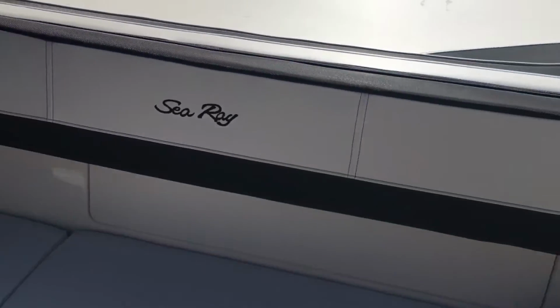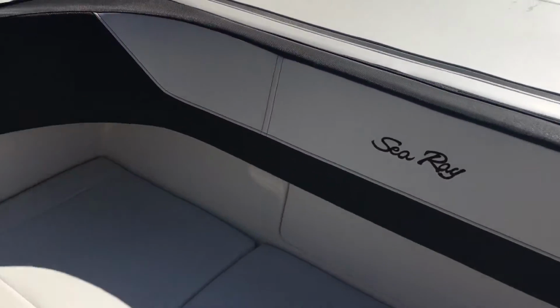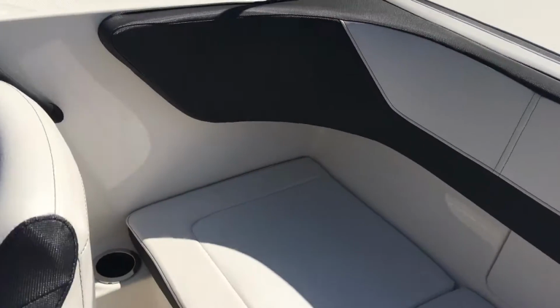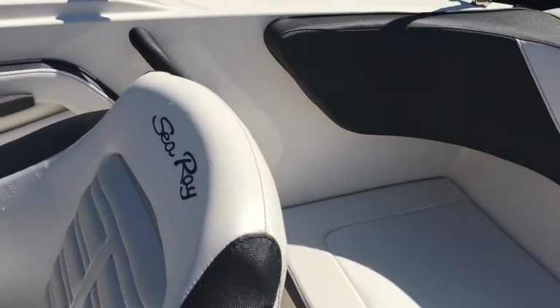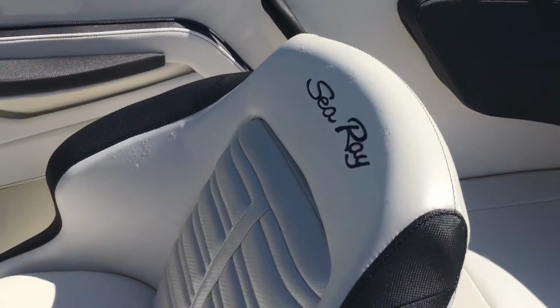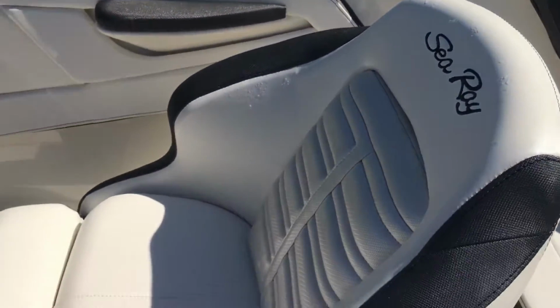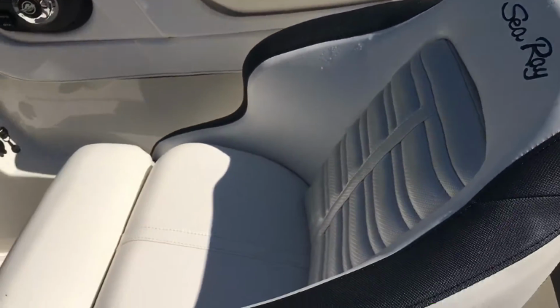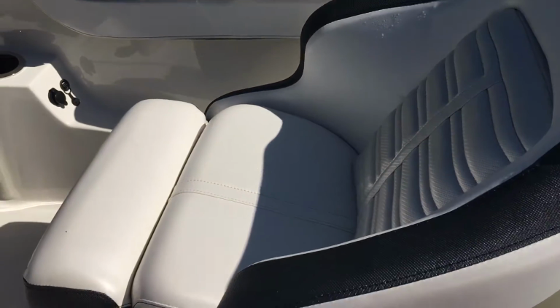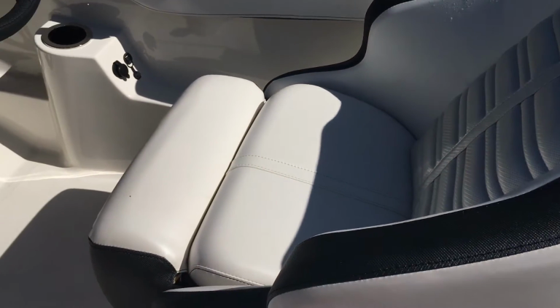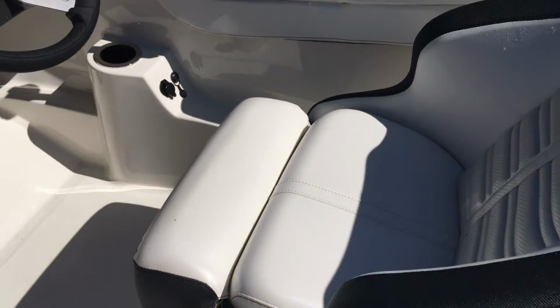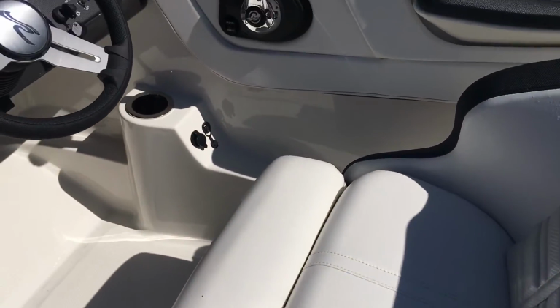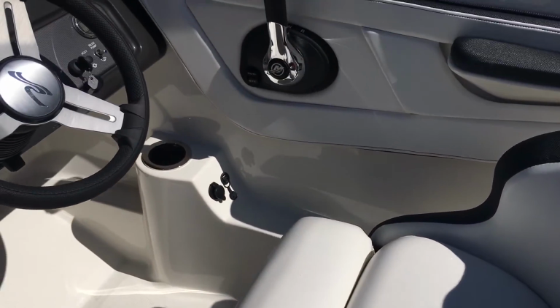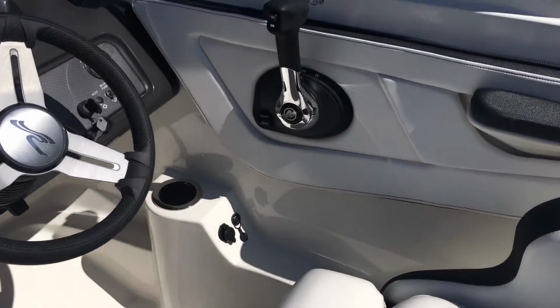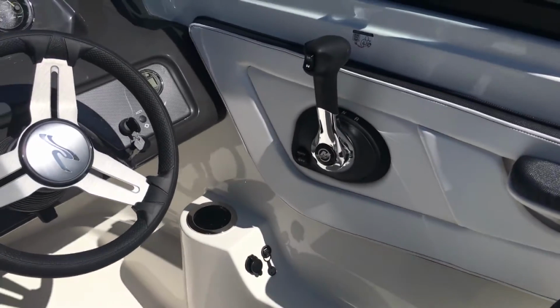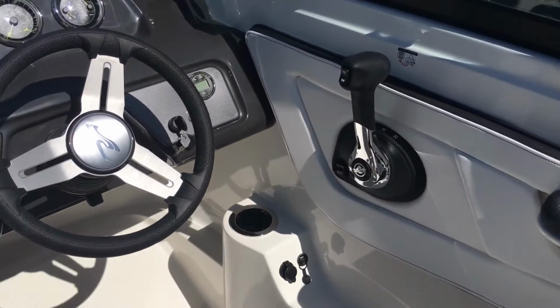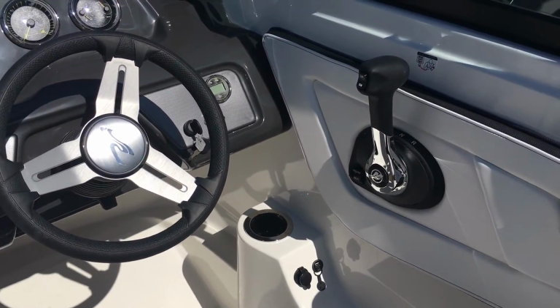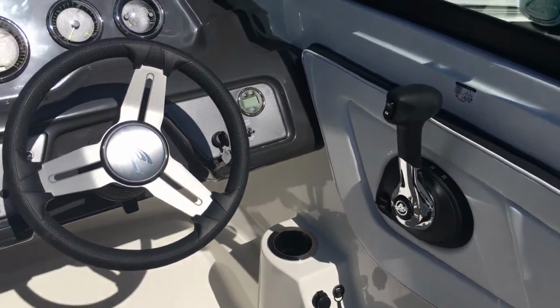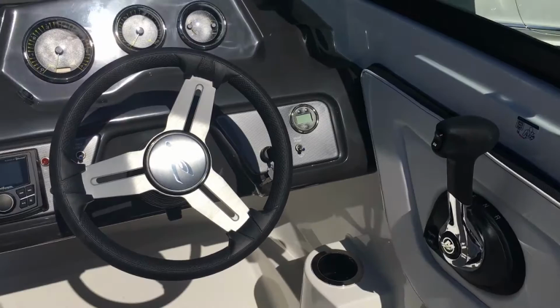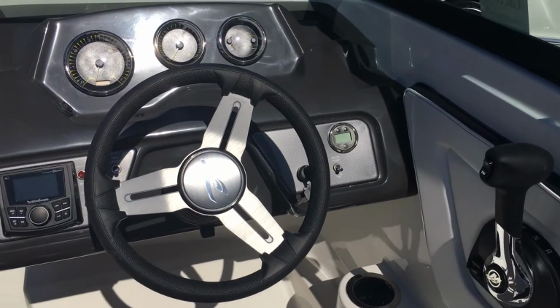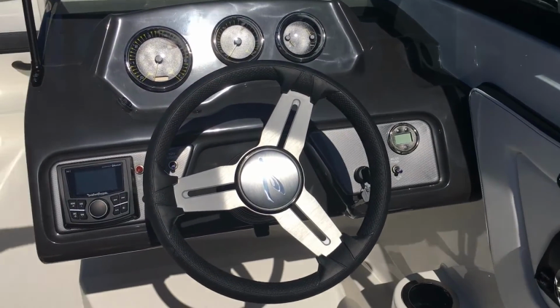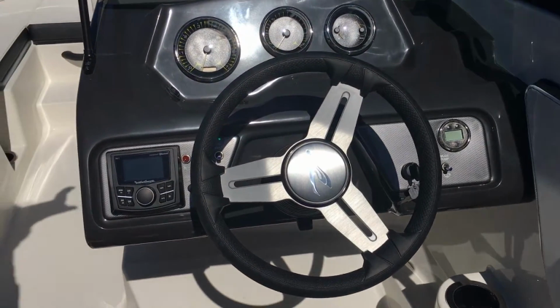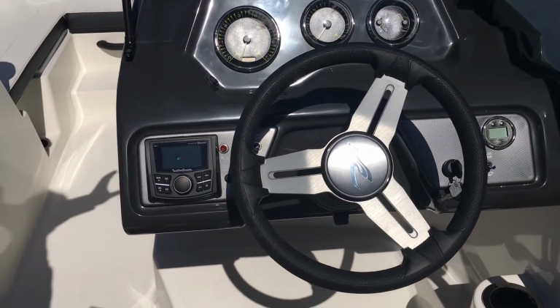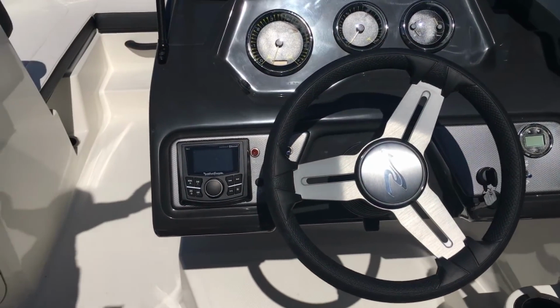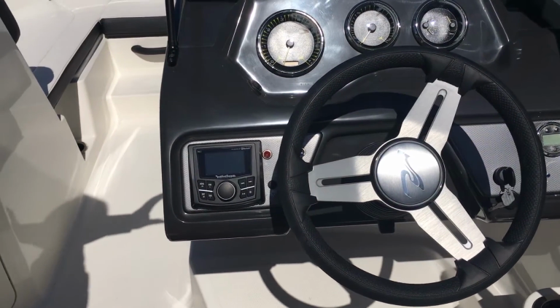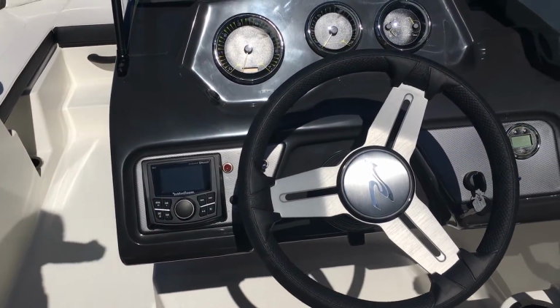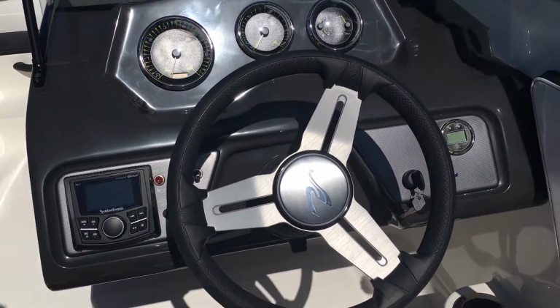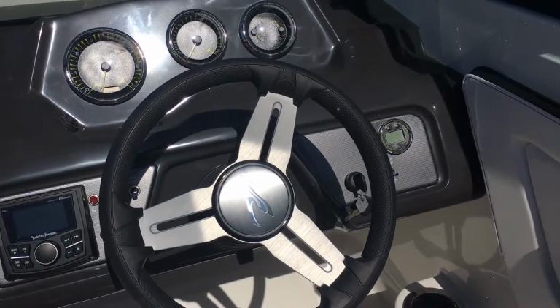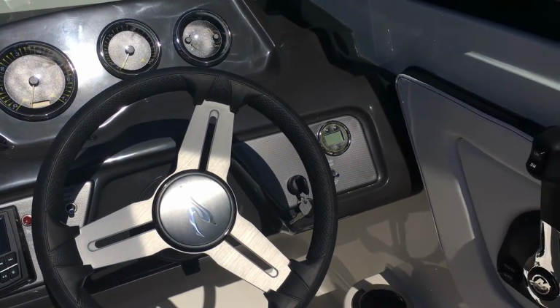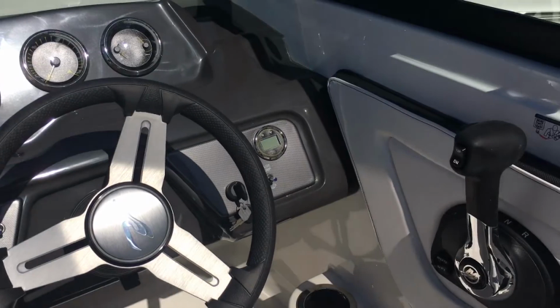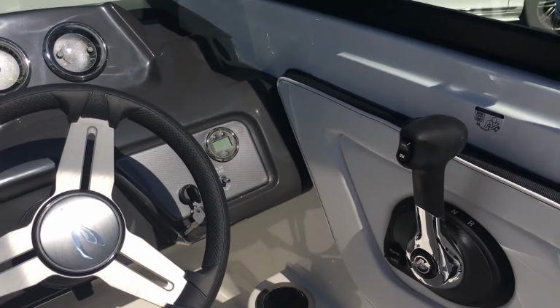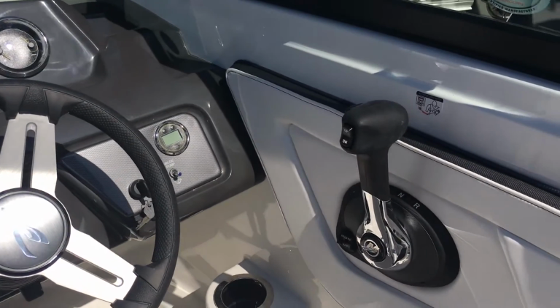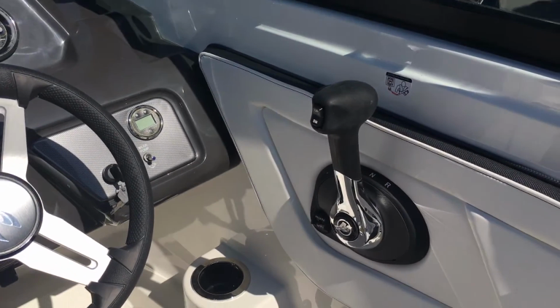The helm is very comfortable — captain's seat with the bolster on it for sitting up or looking over the windshield, which is the way I like to do it. It's got the stereo, and it's got room for a GPS if you want to put one on there, and the dashboard is well-appointed as well.